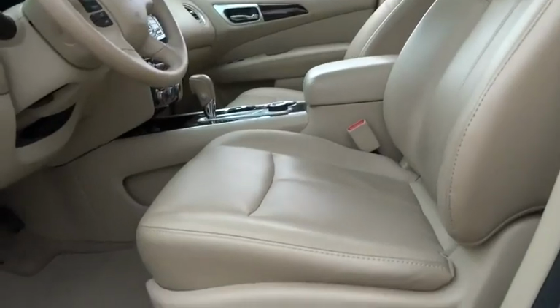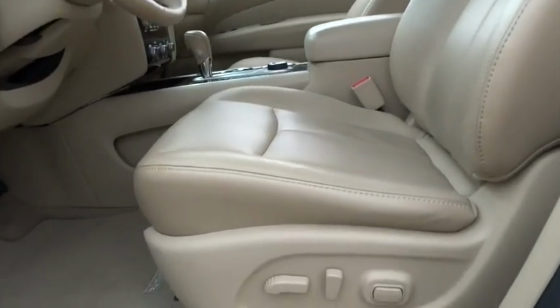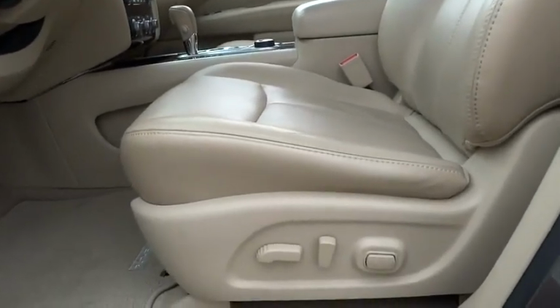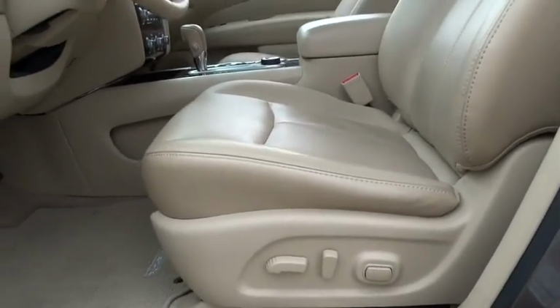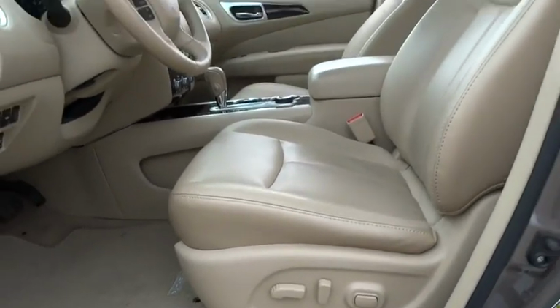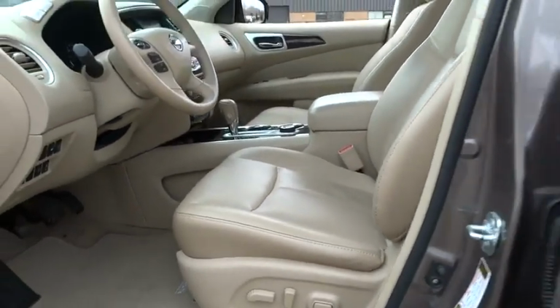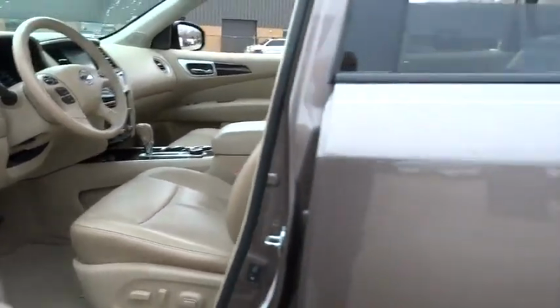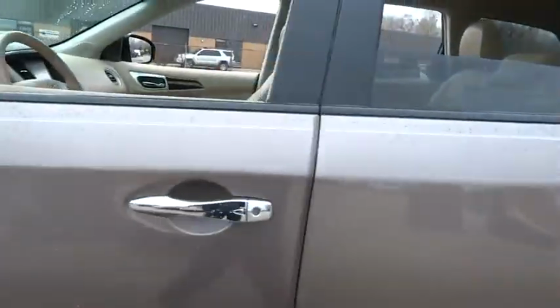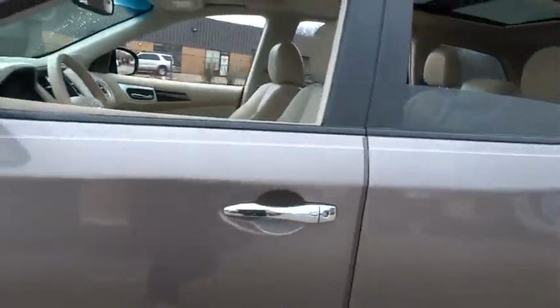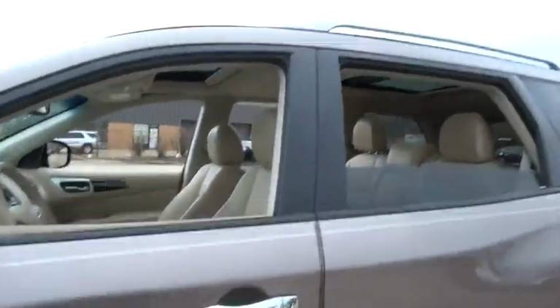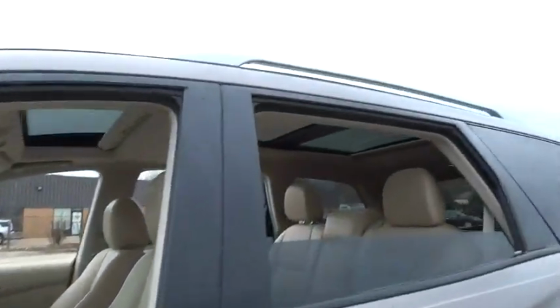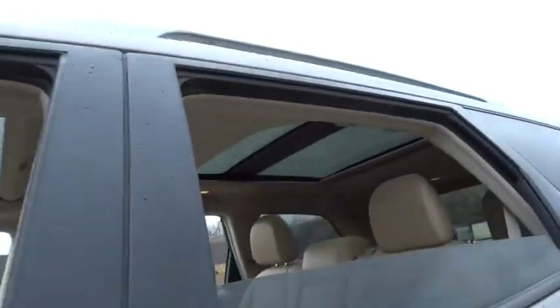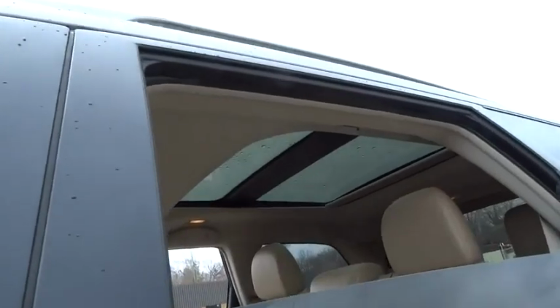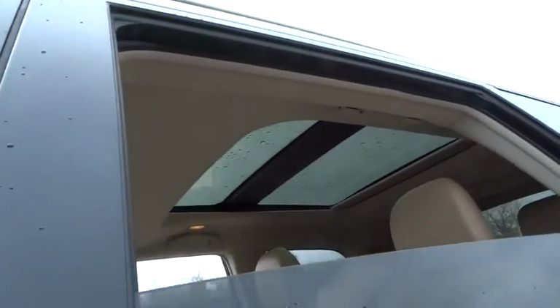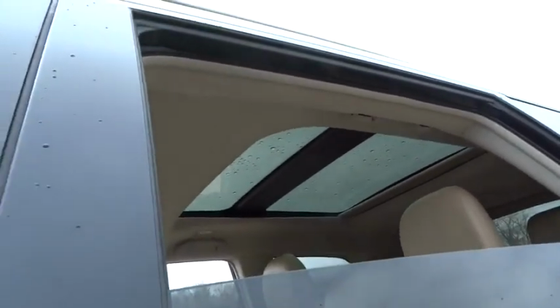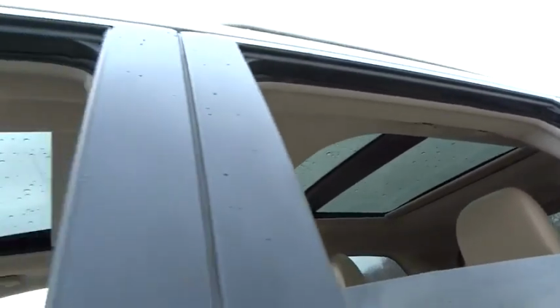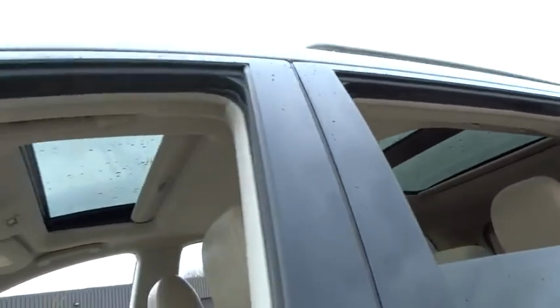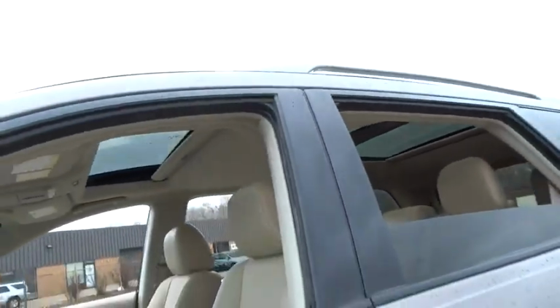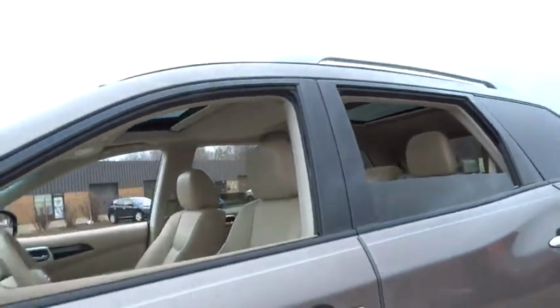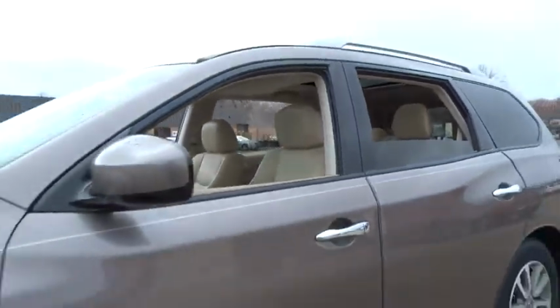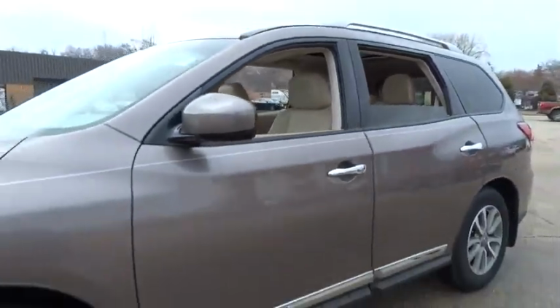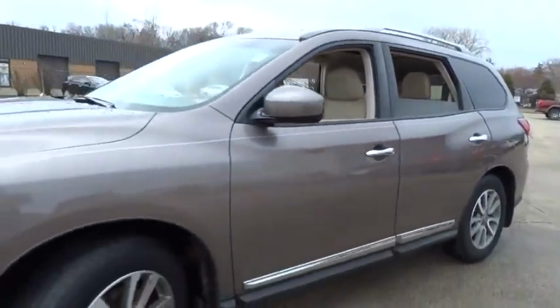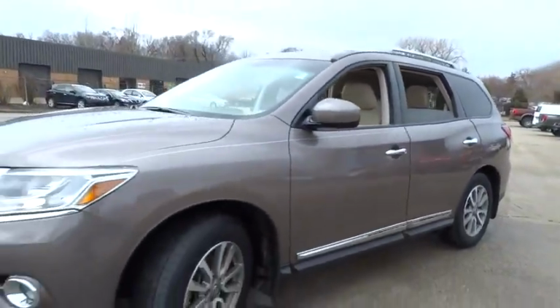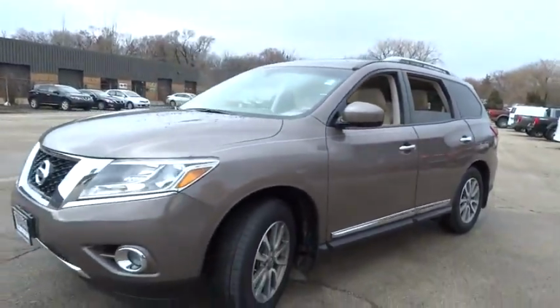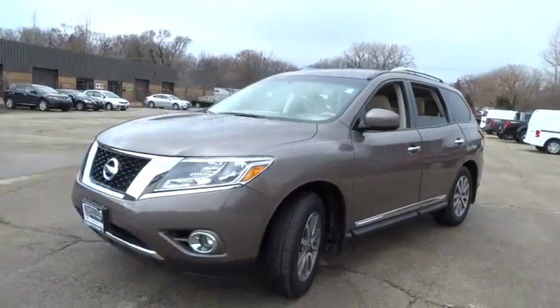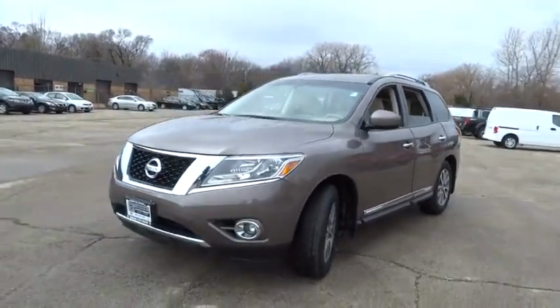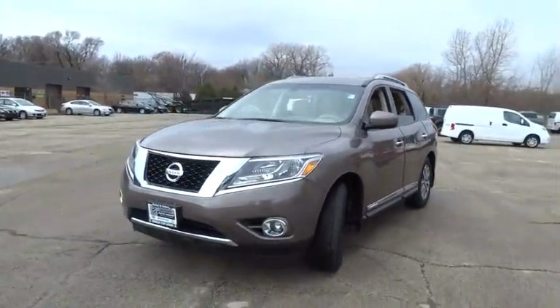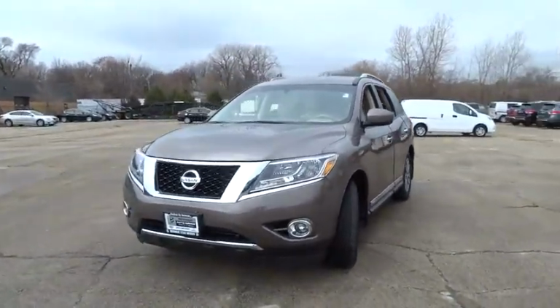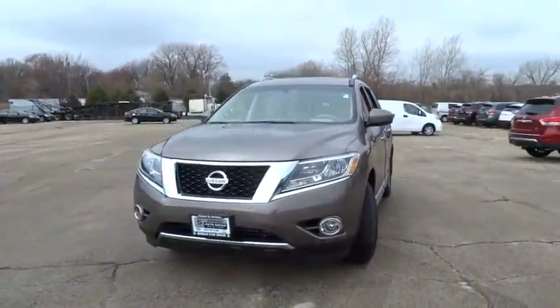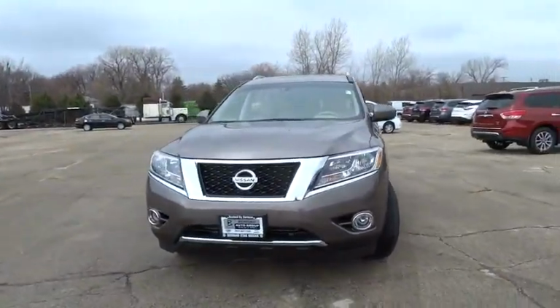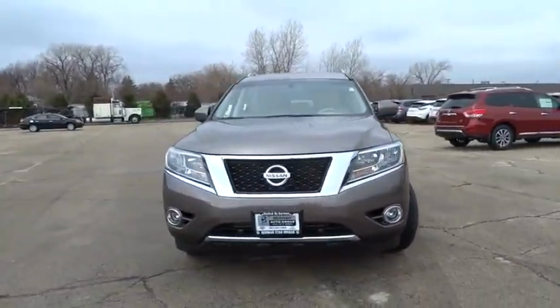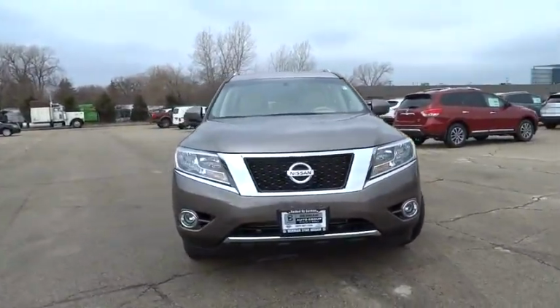The 2013 Pathfinder. The Pathfinder has a premium interior with three rows of seating for up to seven passengers, as well as versatile seating and cargo configurations. This SUV appeals to both truck lovers and car lovers.